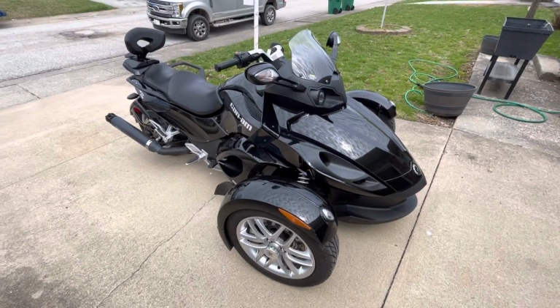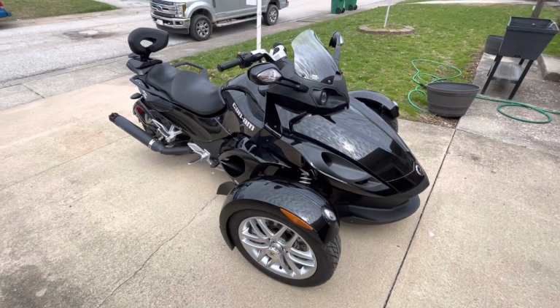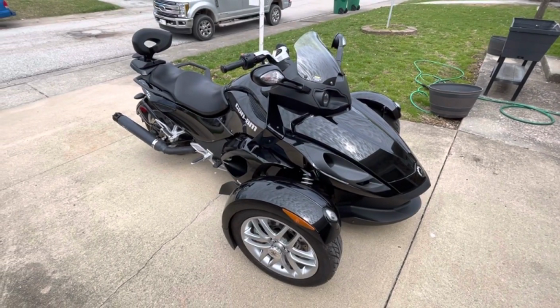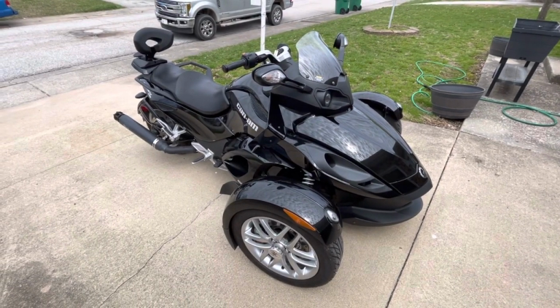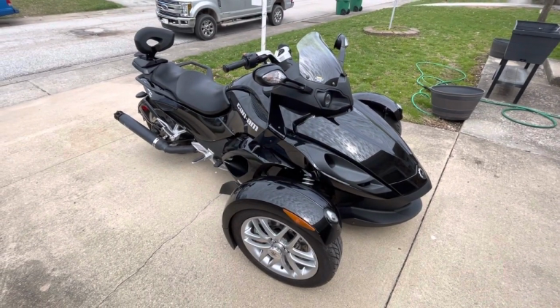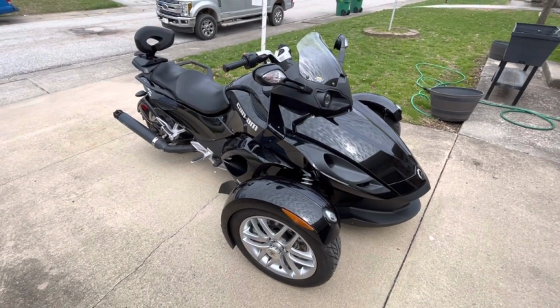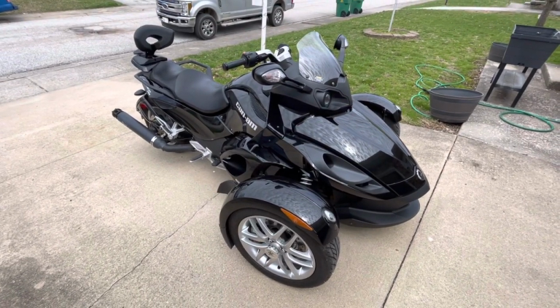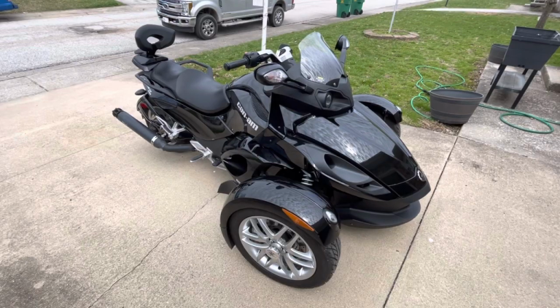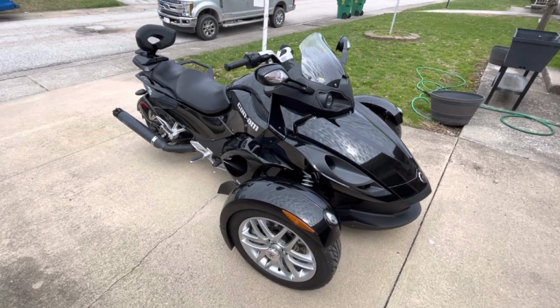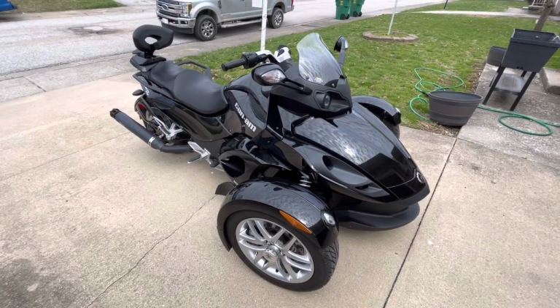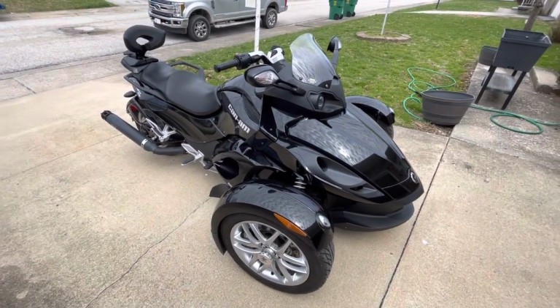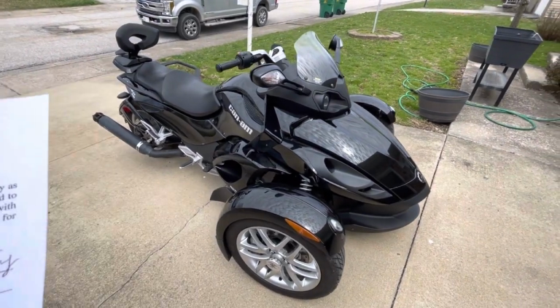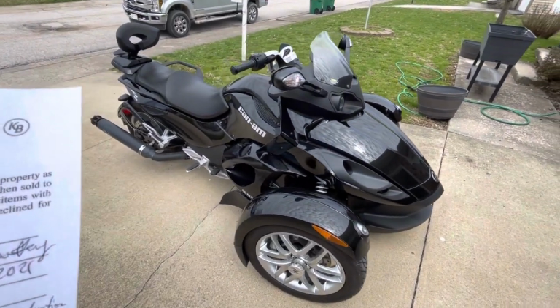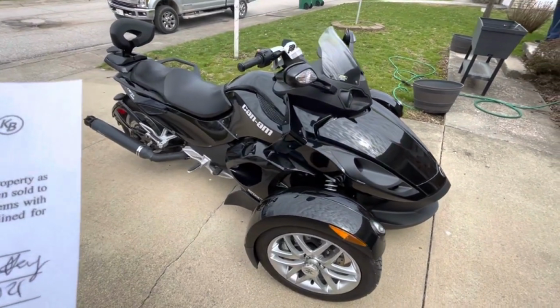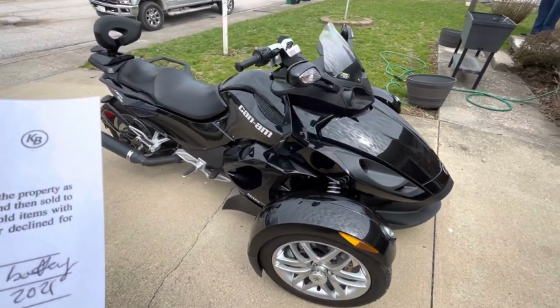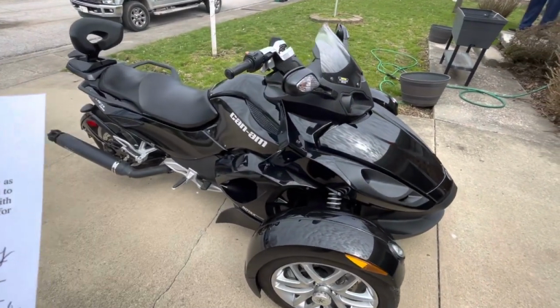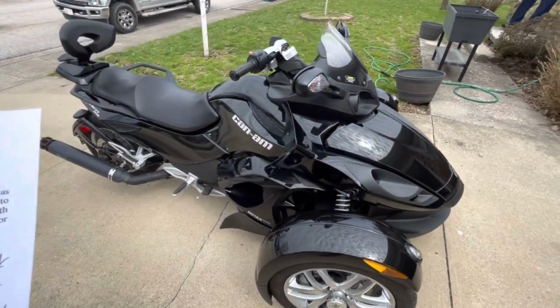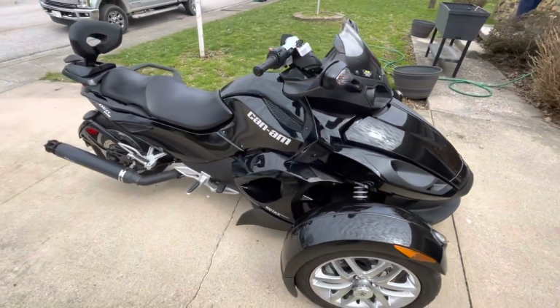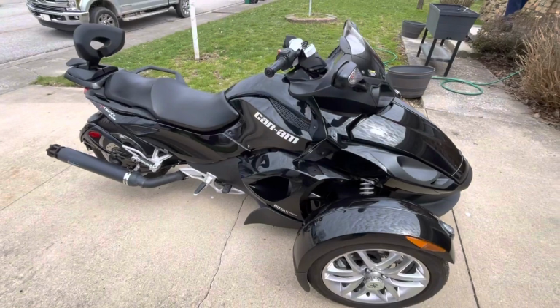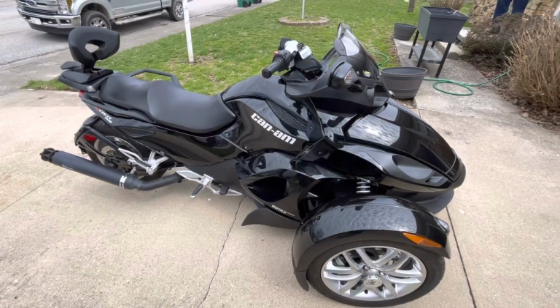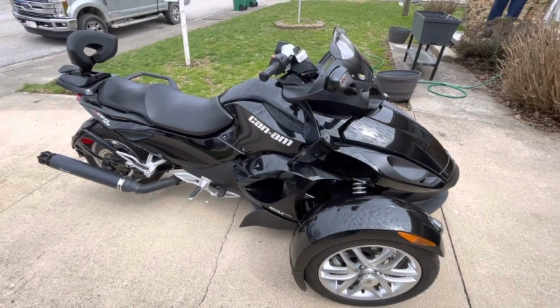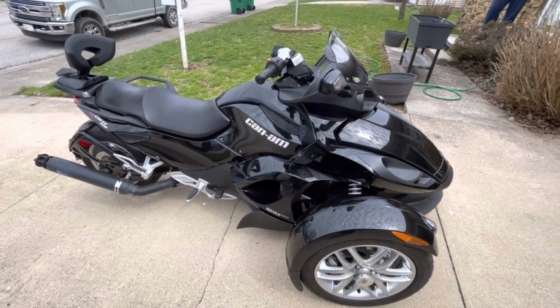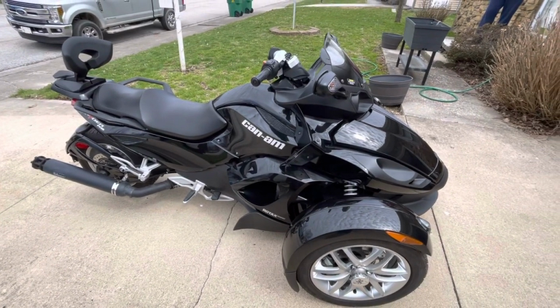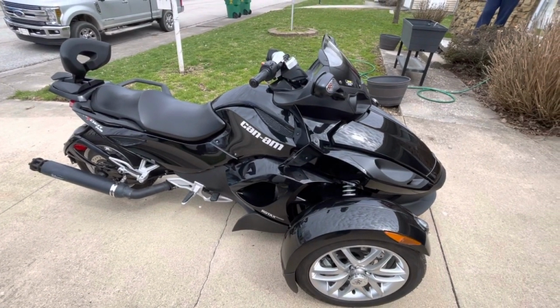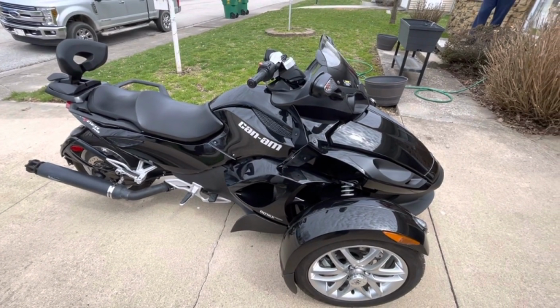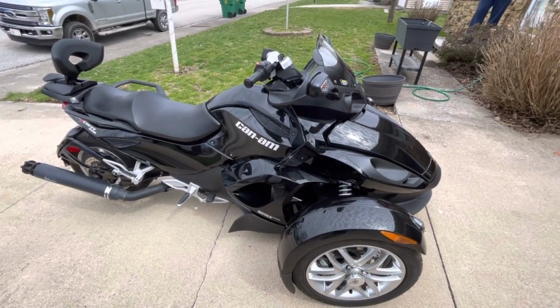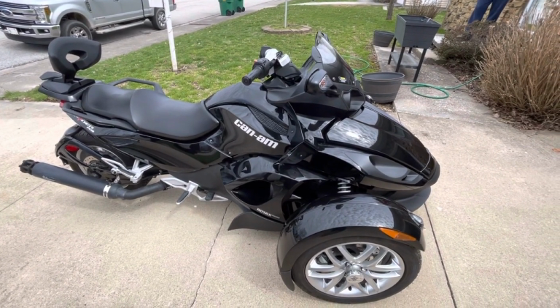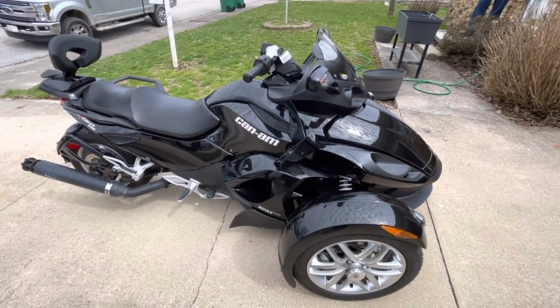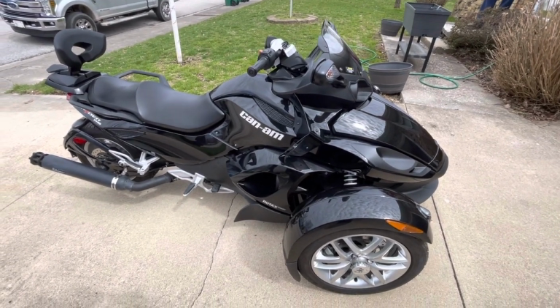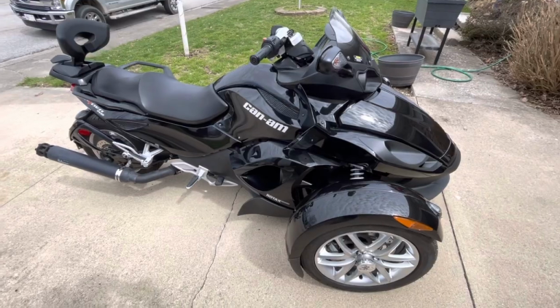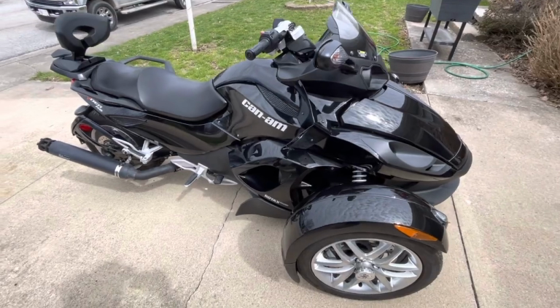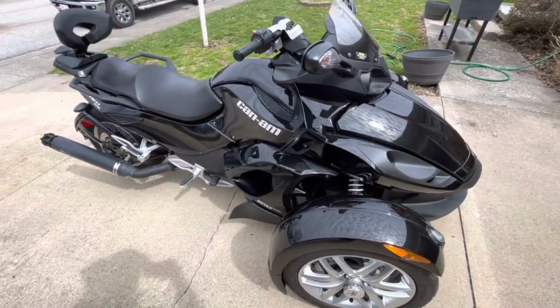Hi folks, welcome to kennyblandauctions.com. We're going to do a quick walk-around video for you. Here is this beautiful 2013 Can-Am Spyder RS SE5. It has a five-speed, what they call automatic transmission.